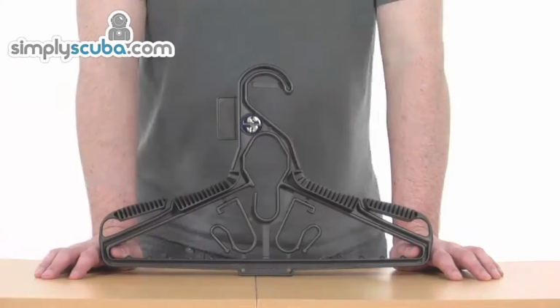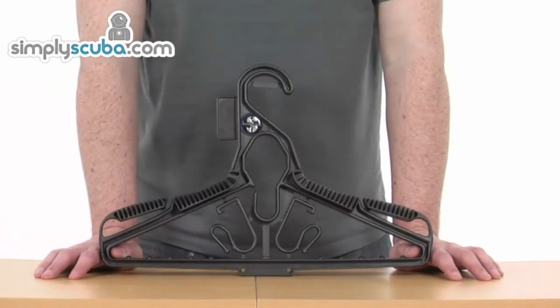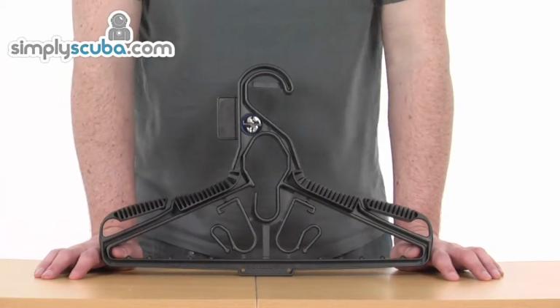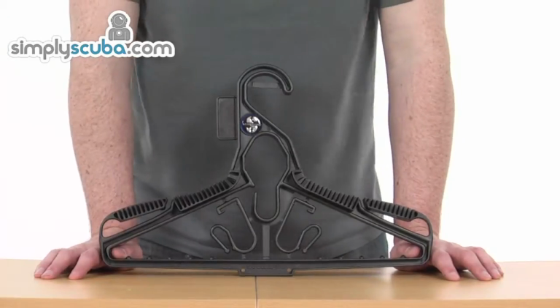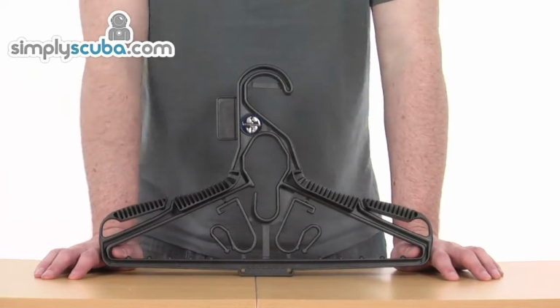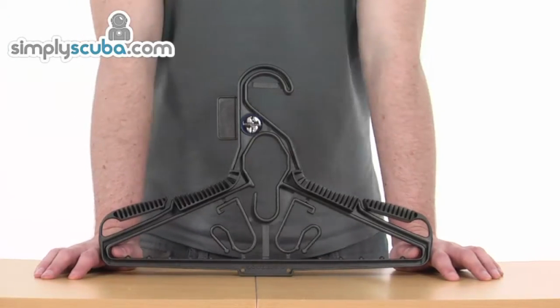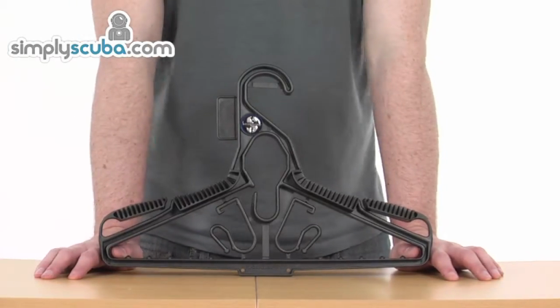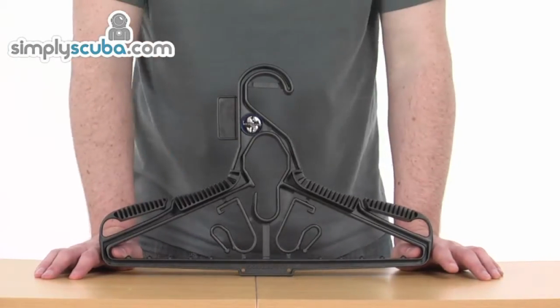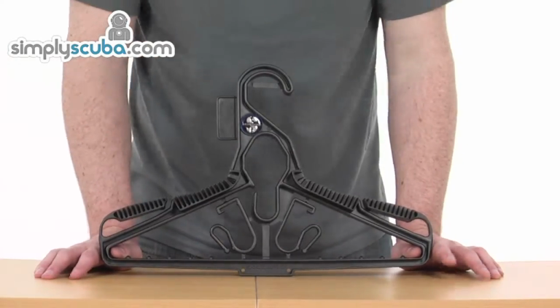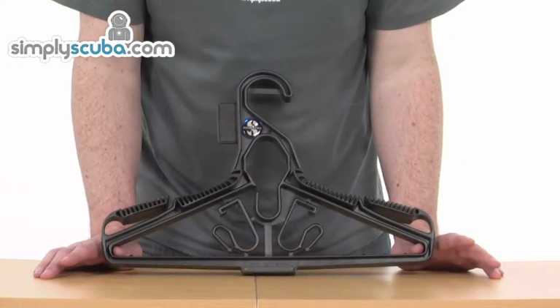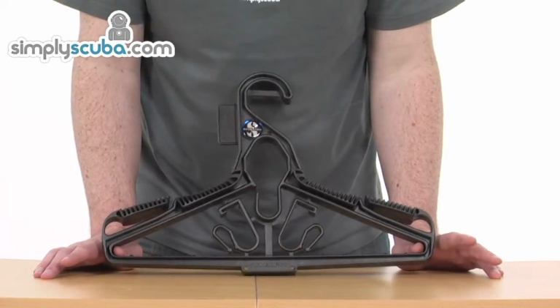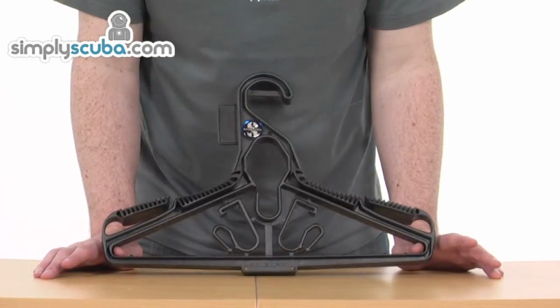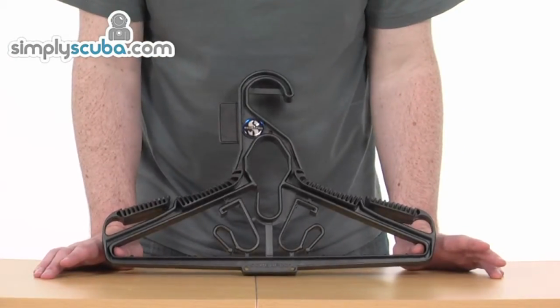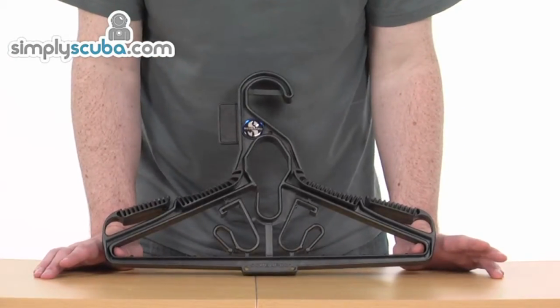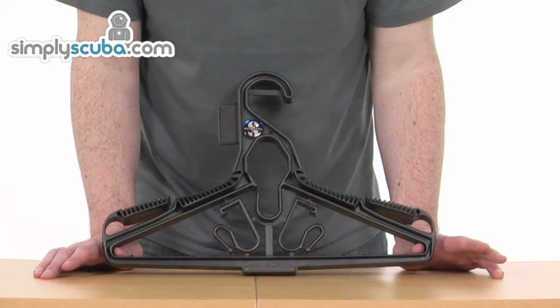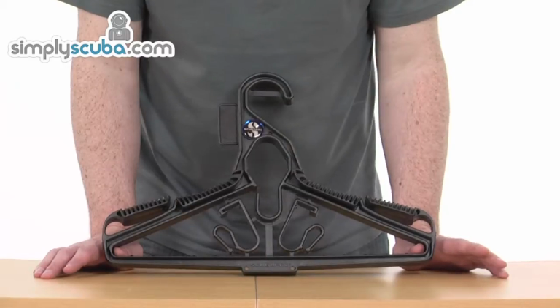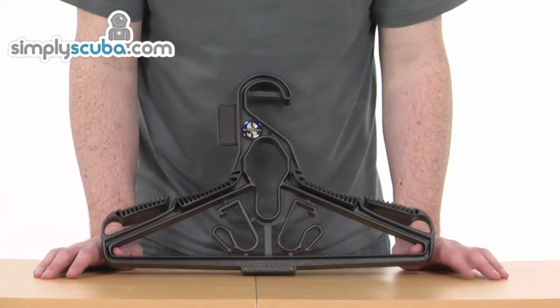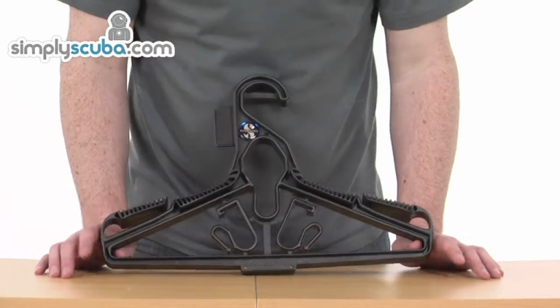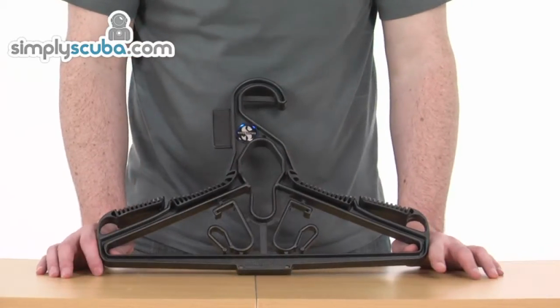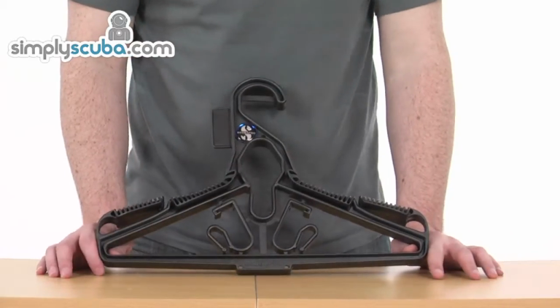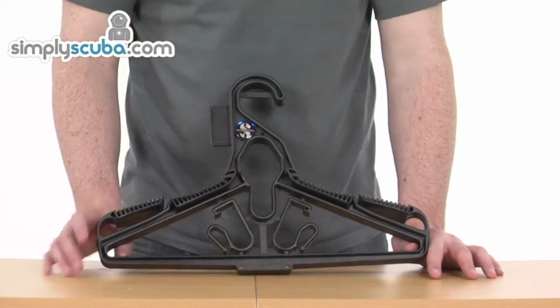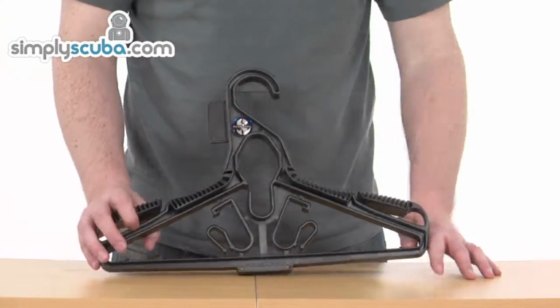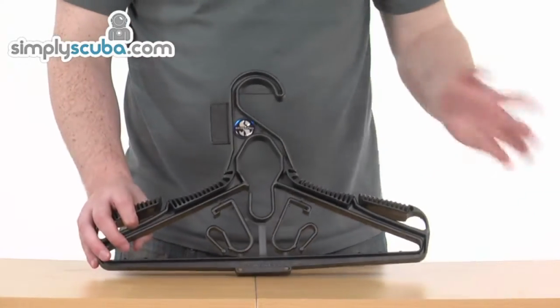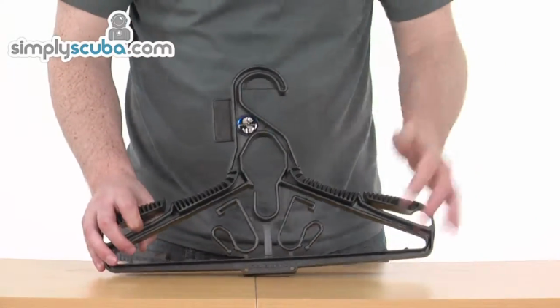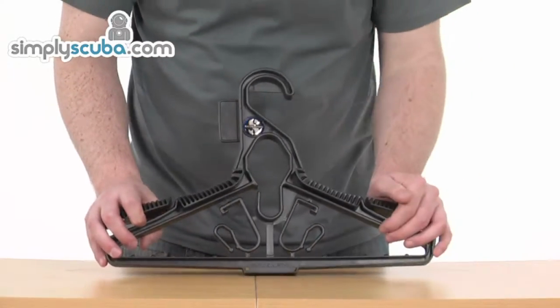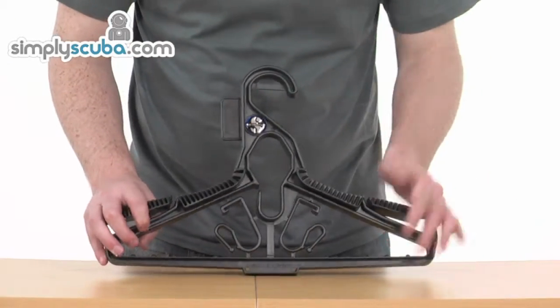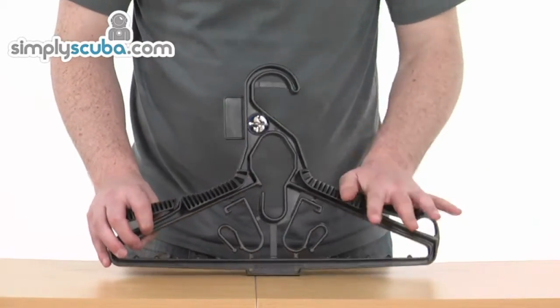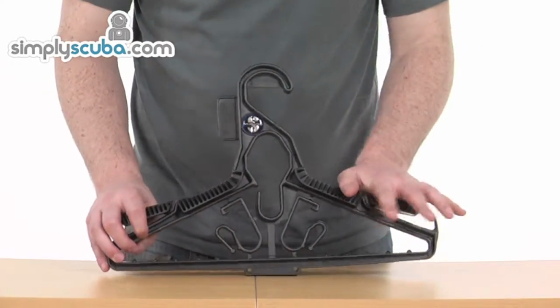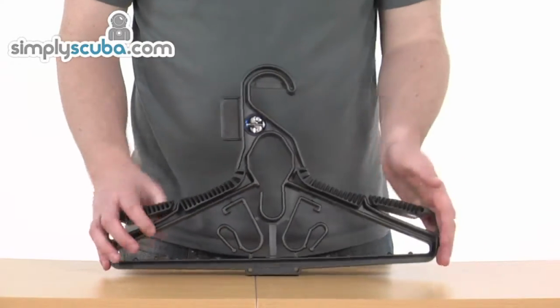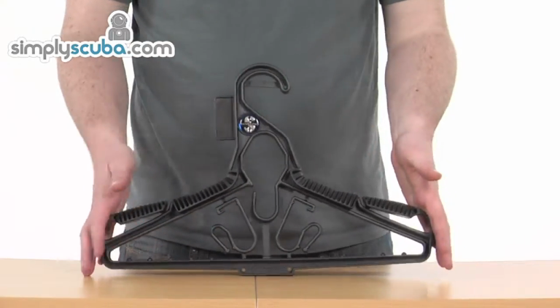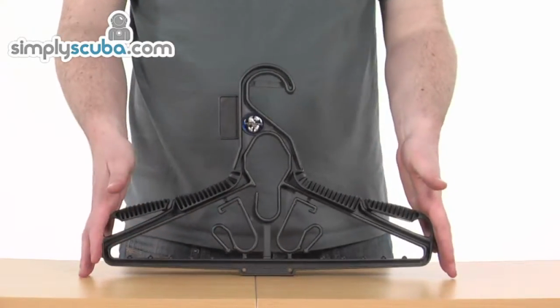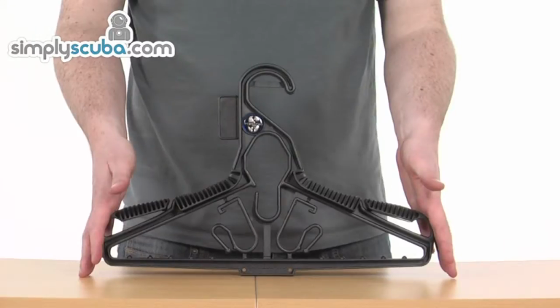The Universal Hanger is a handy bit of kit for any scuba diver. Obviously when you get back home, you've washed all your gear and you want to put it away — this is a great little bit of kit to have.